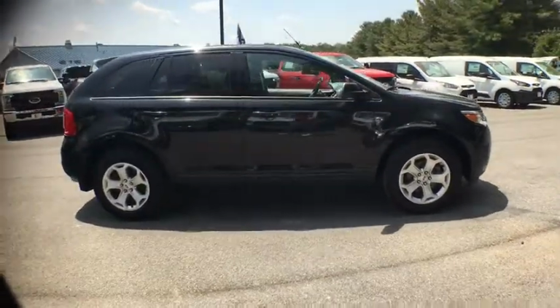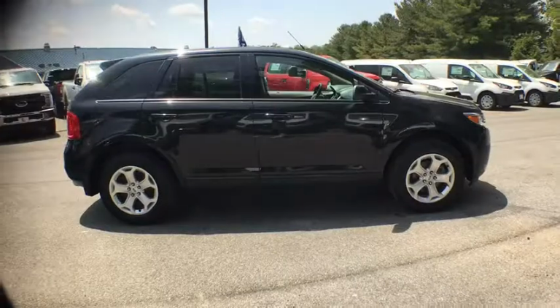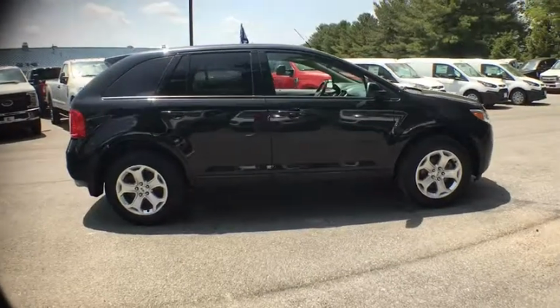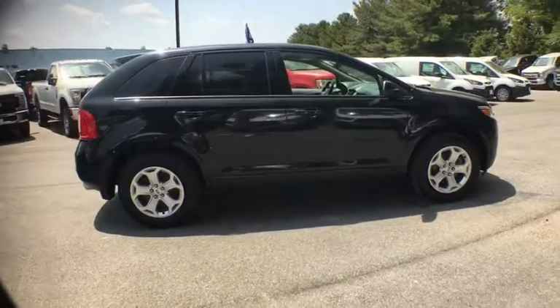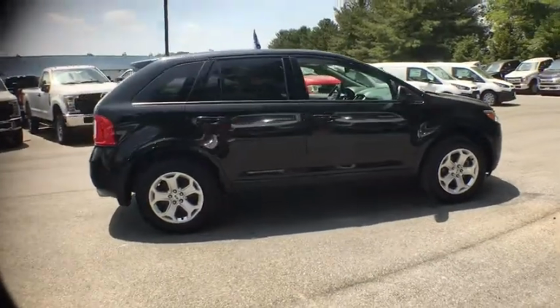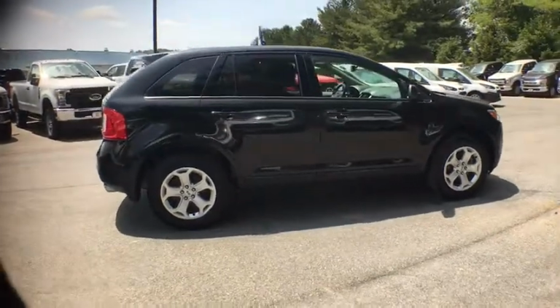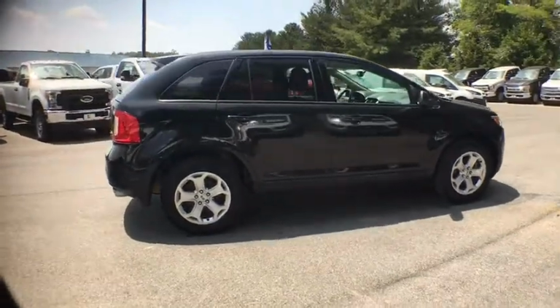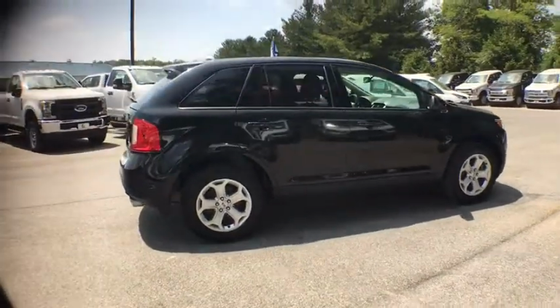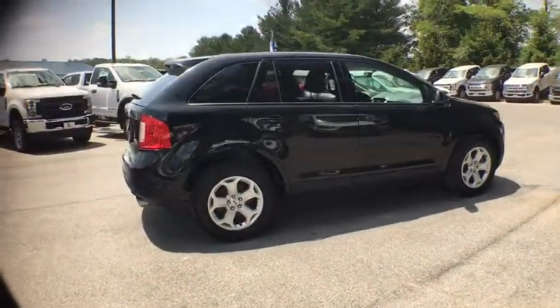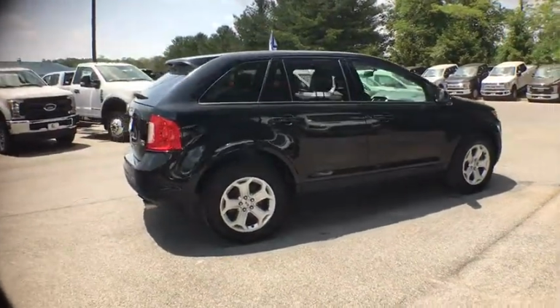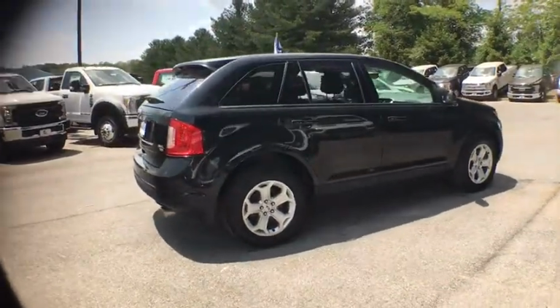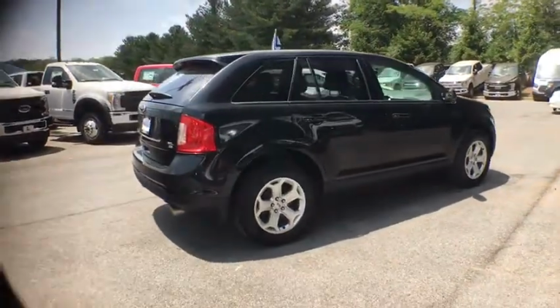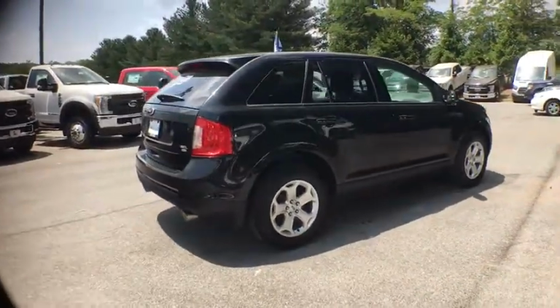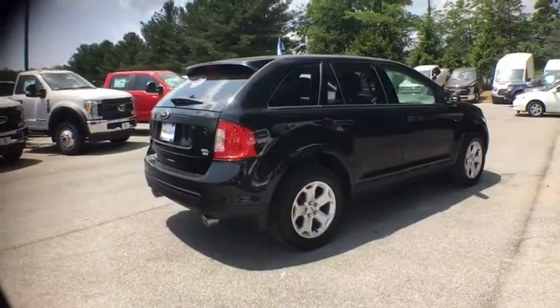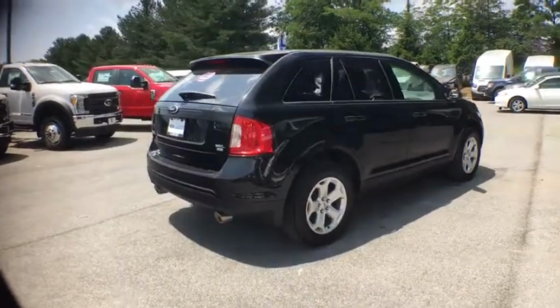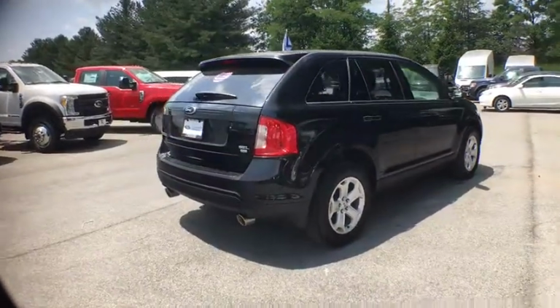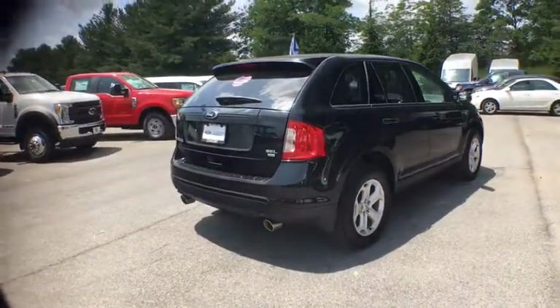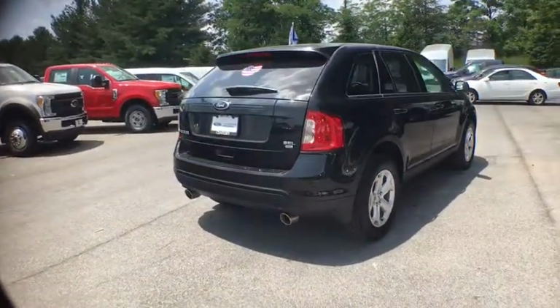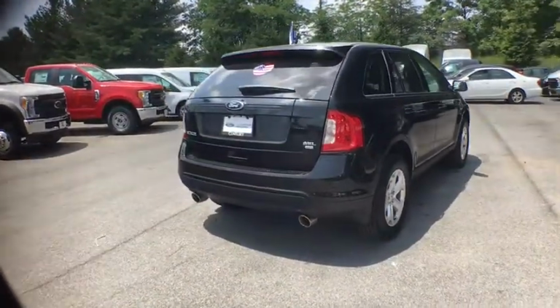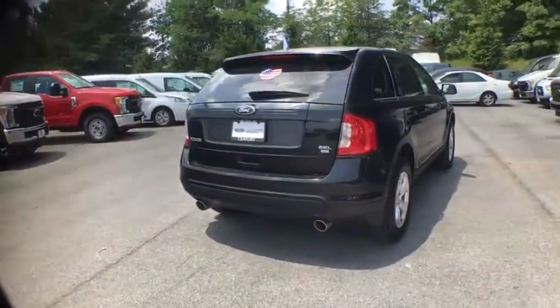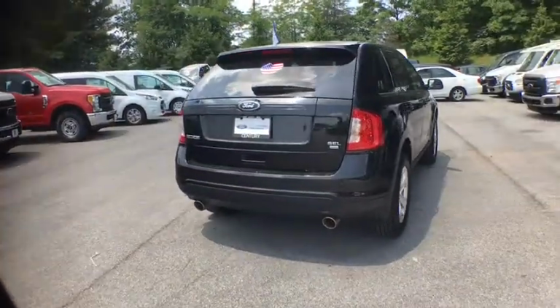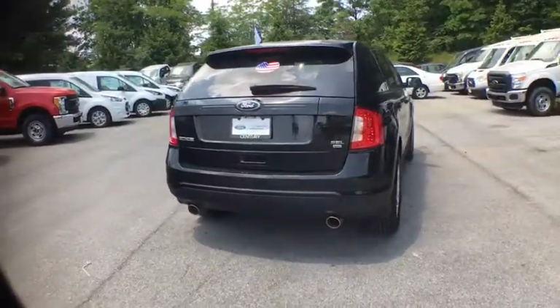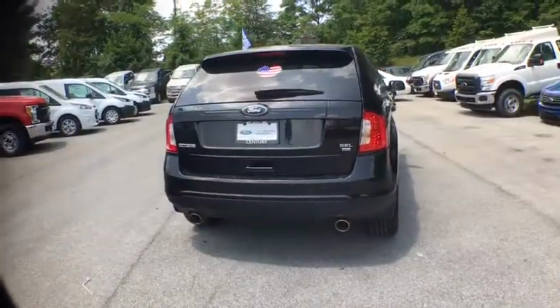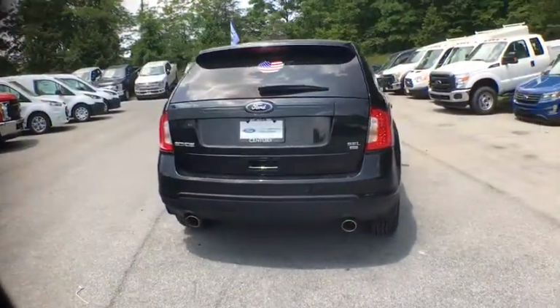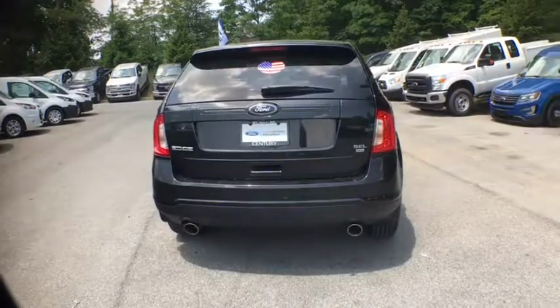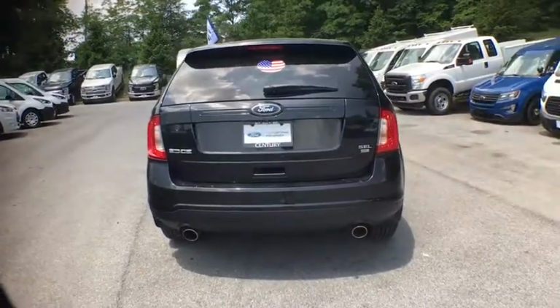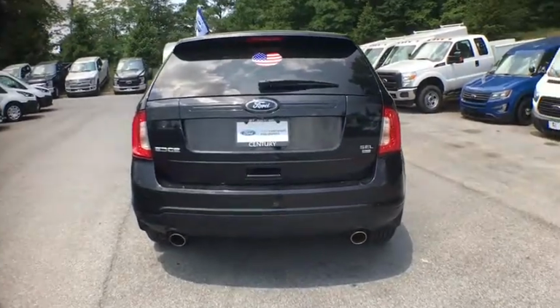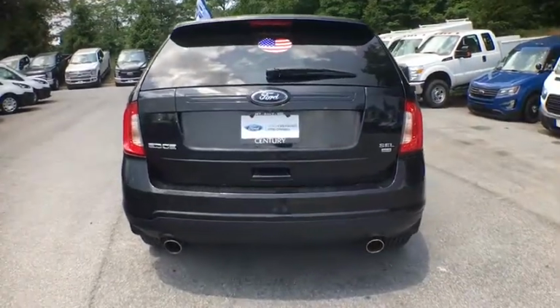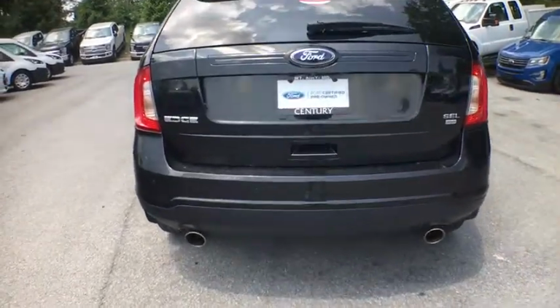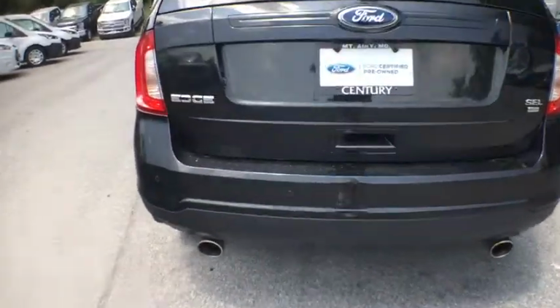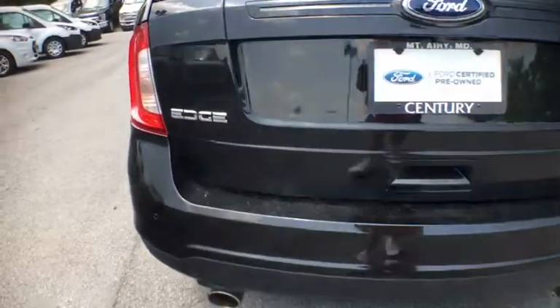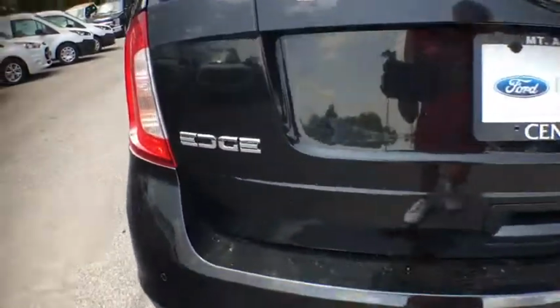Leather-wrapped steering wheel, compass, cargo net, outside temperature gauge, body-colored door handles, tinted glass, four-piece floor mat set, low tire pressure warning. Drive away with a great deal on this vehicle. Call or stop in today.